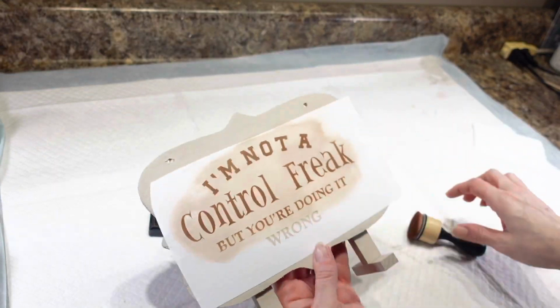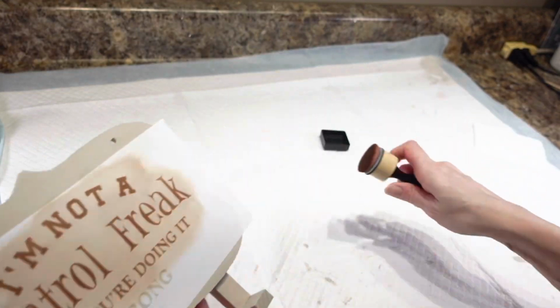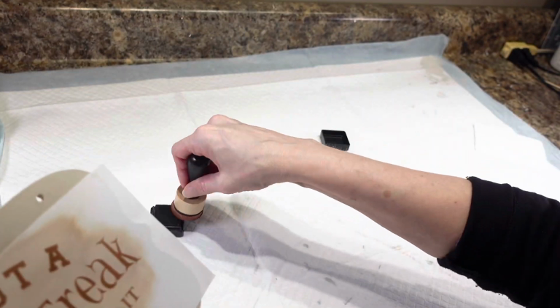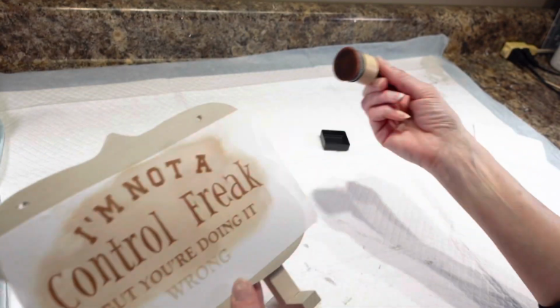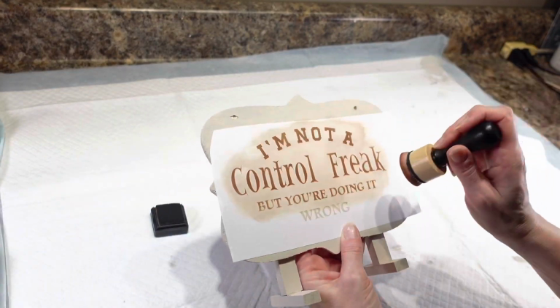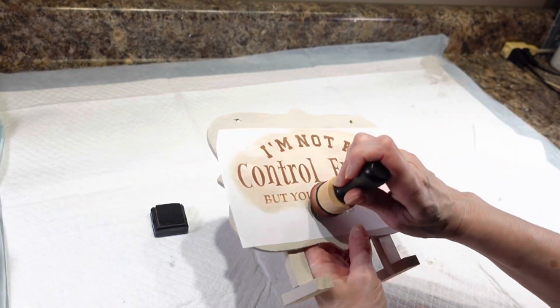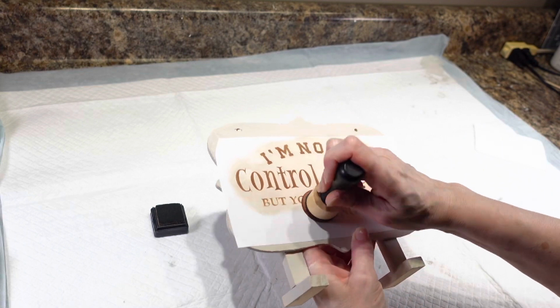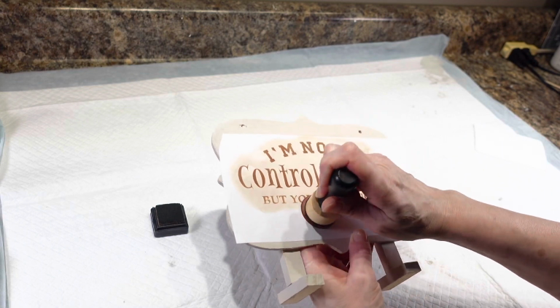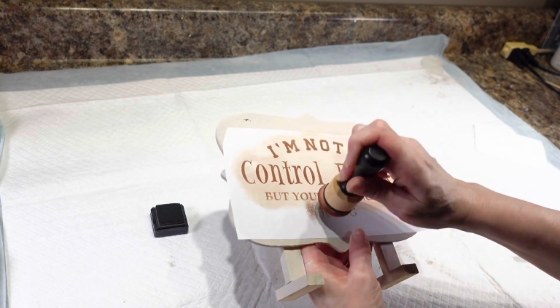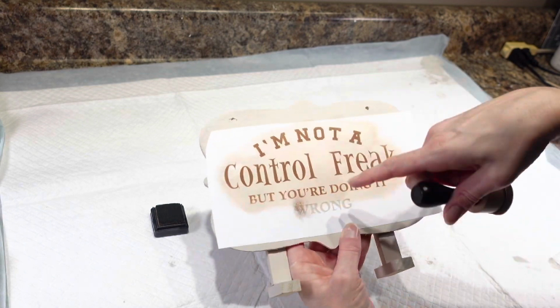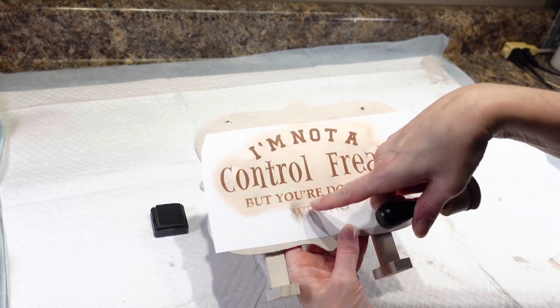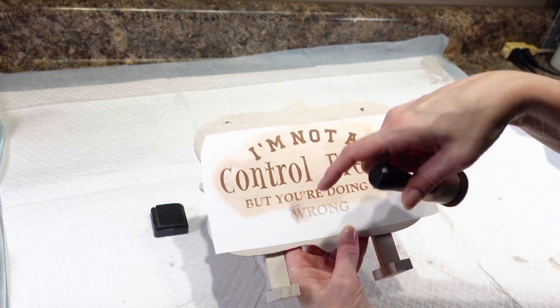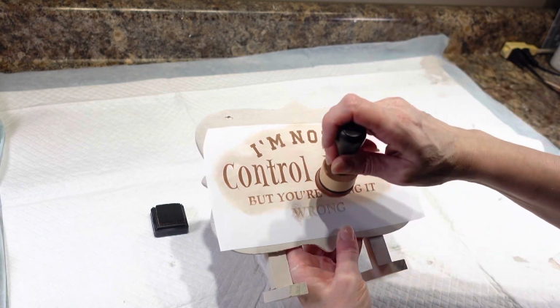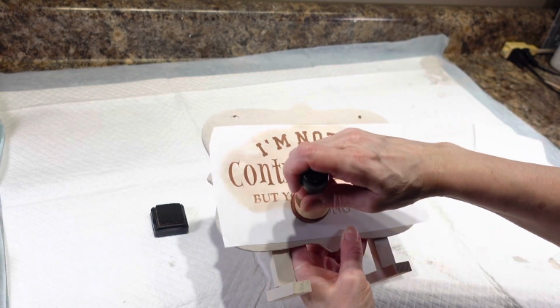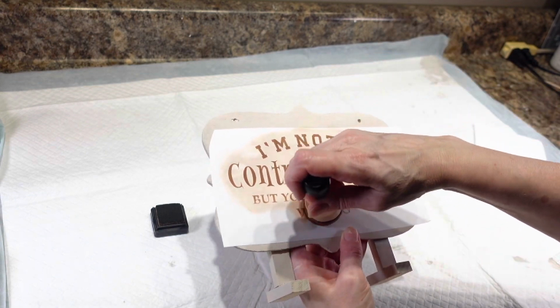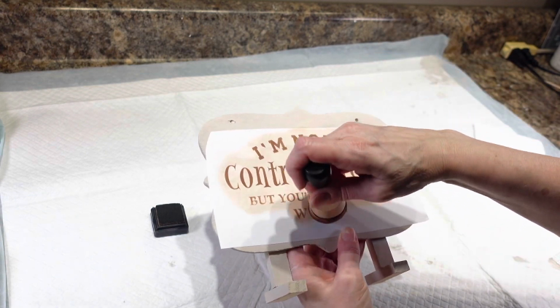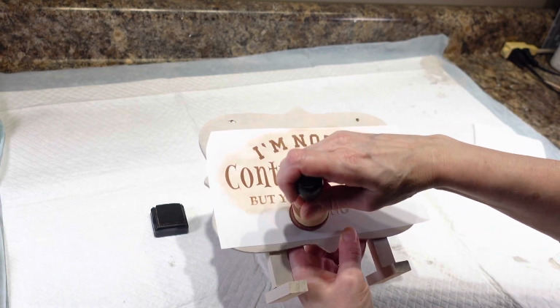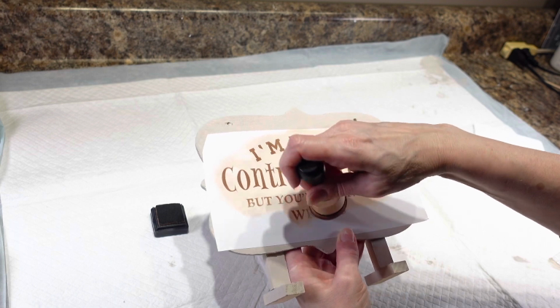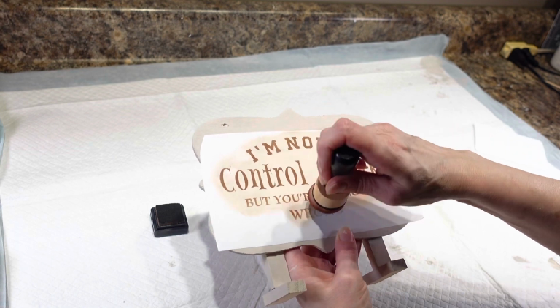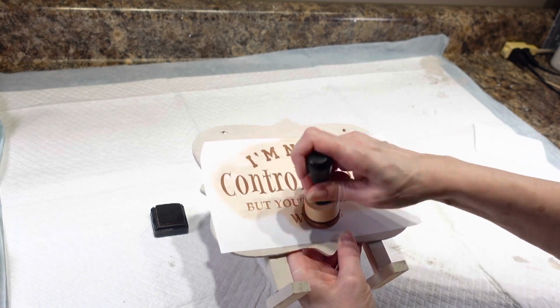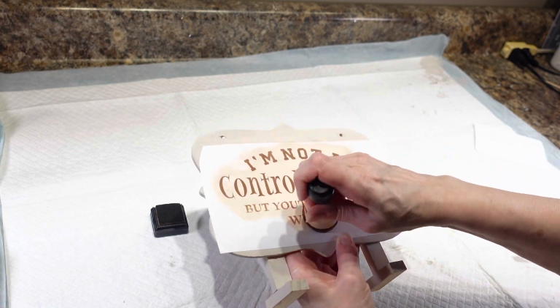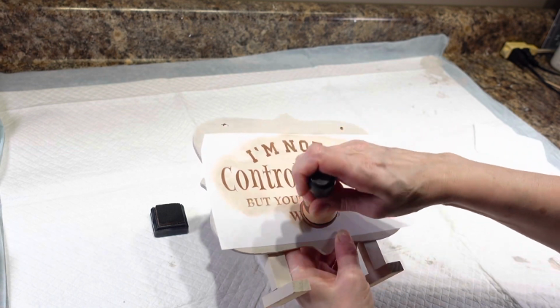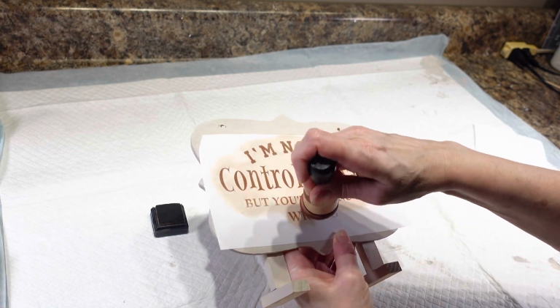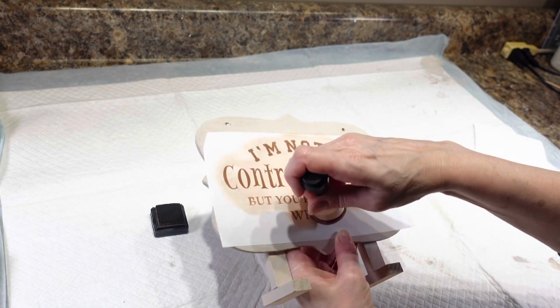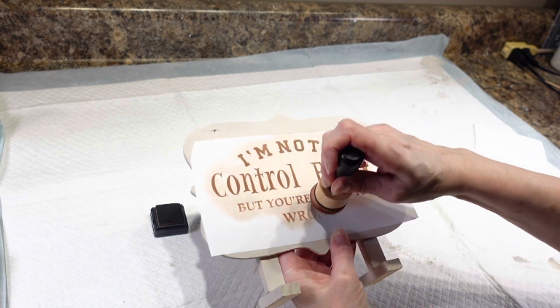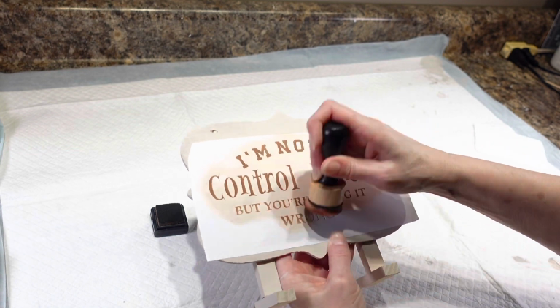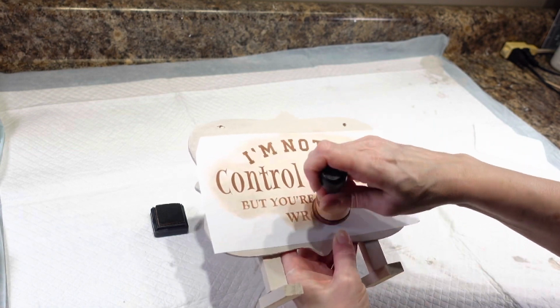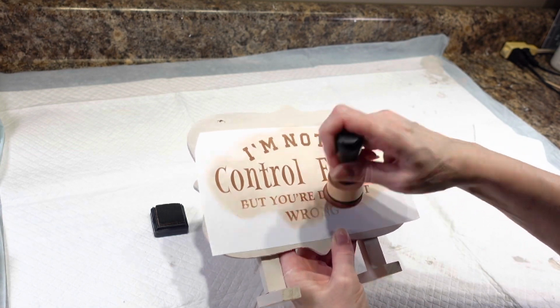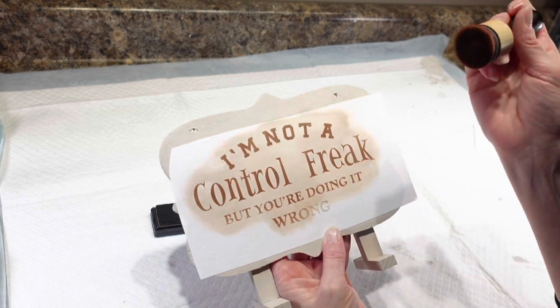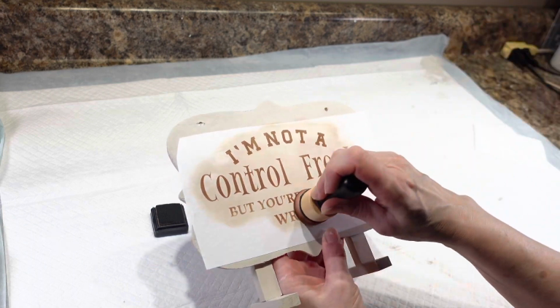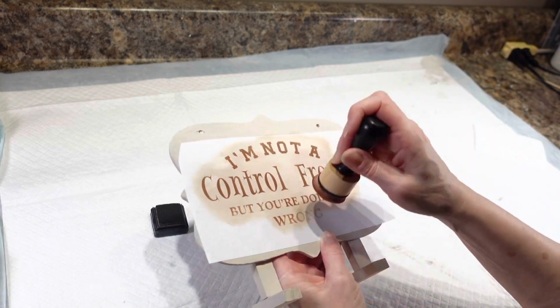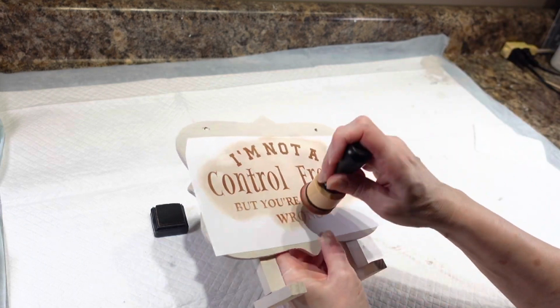Just to show you again what I'm doing — I take my dauber and you can see all that extra ink on there, and I'm just kind of wiping it really lightly over the letters. That seems to work pretty good. The vinyl is stuck down so I'm pretty sure it's not going to bleed.